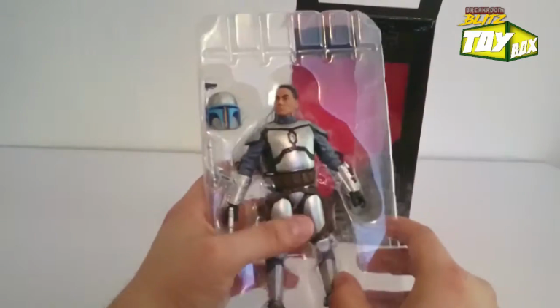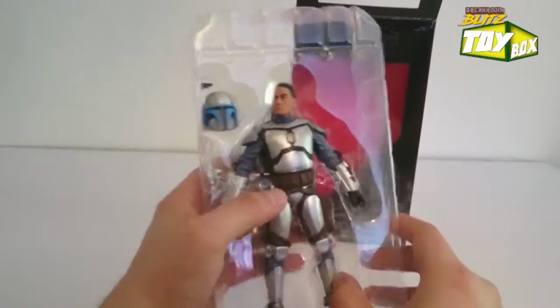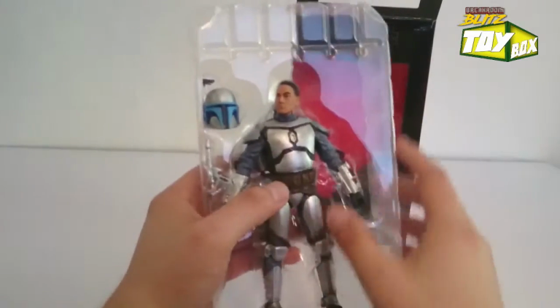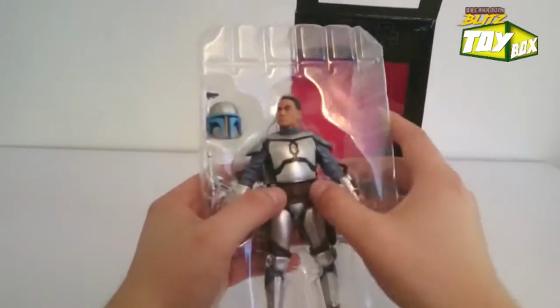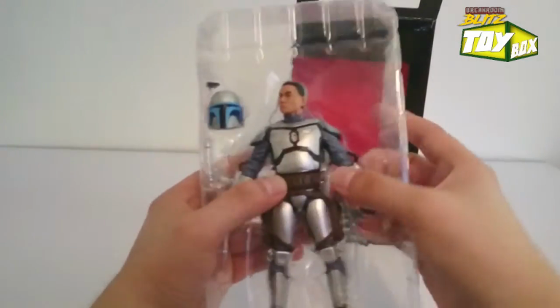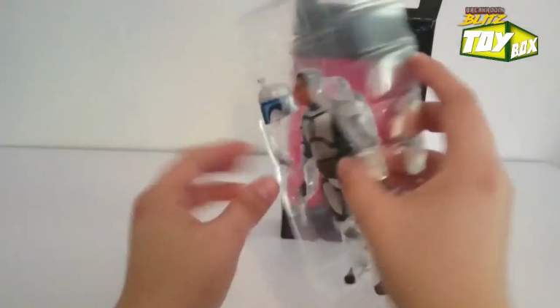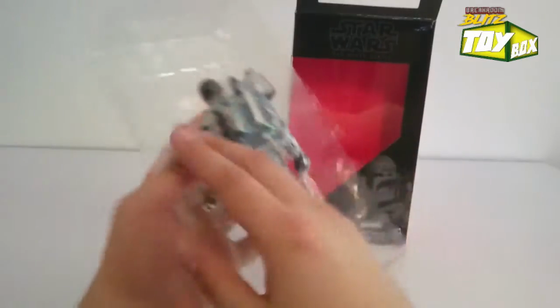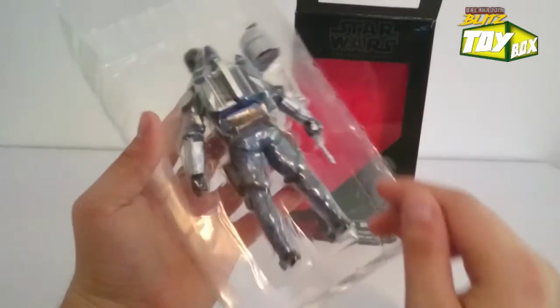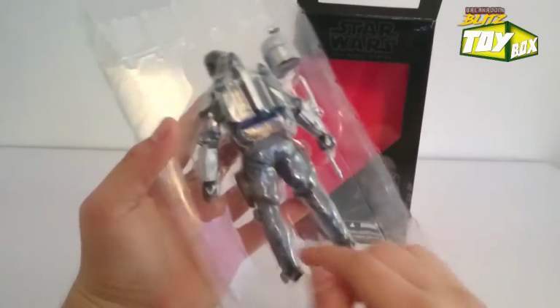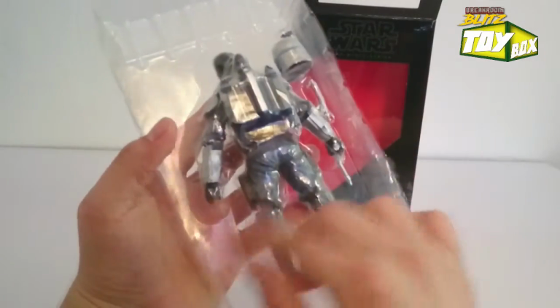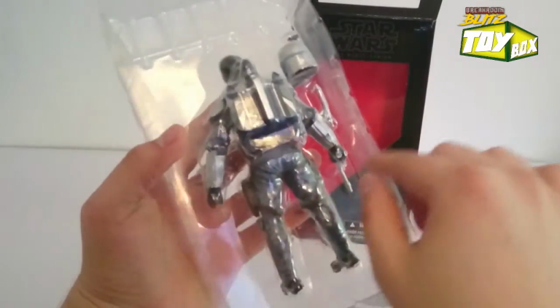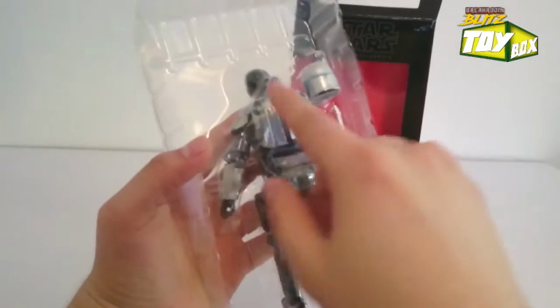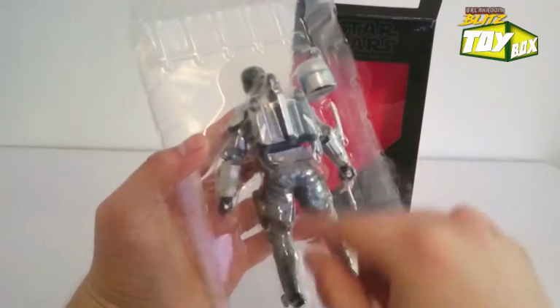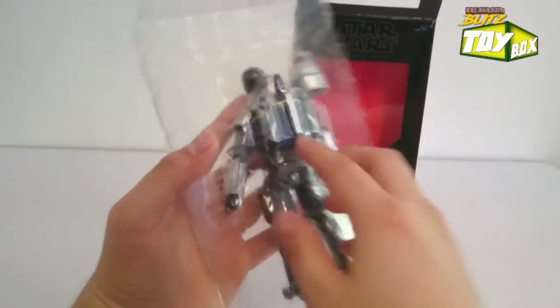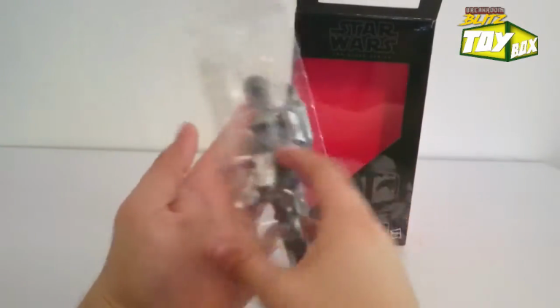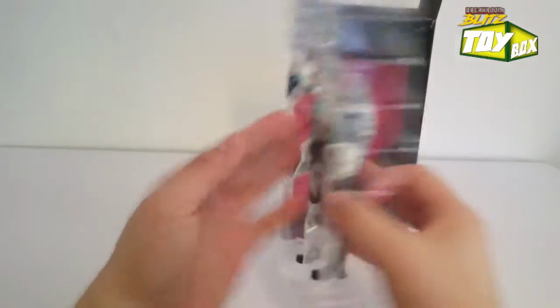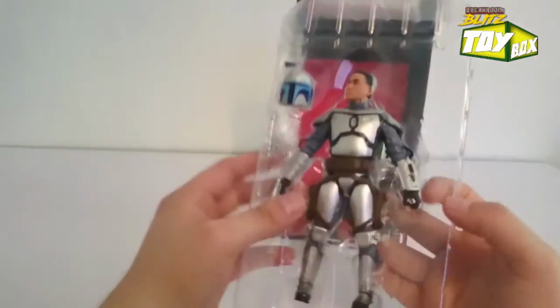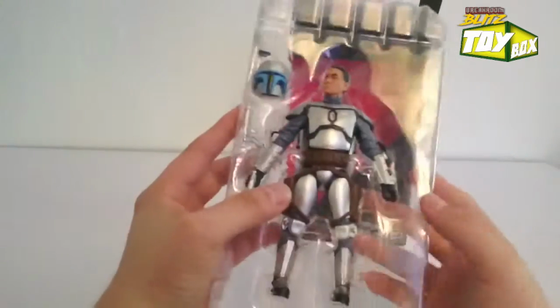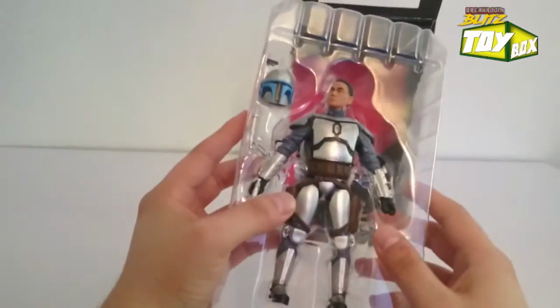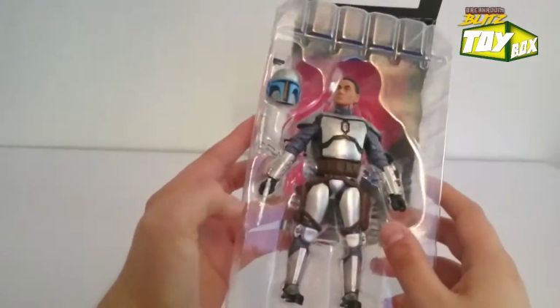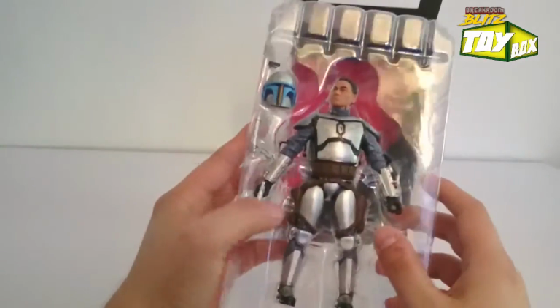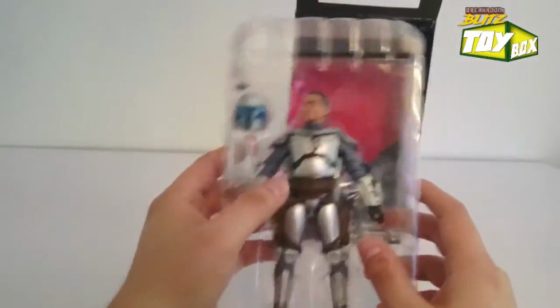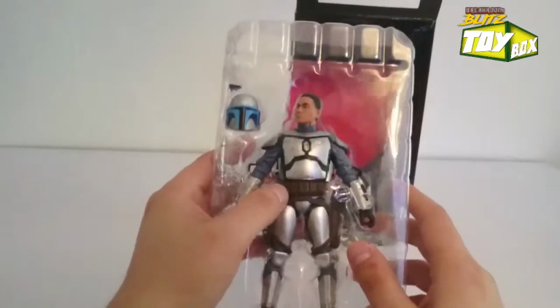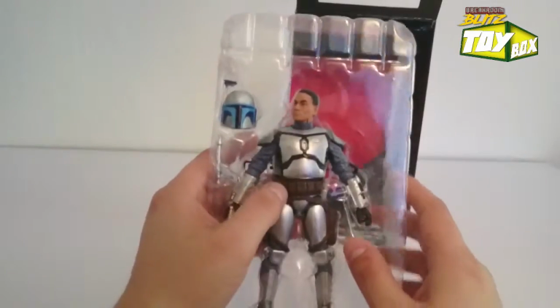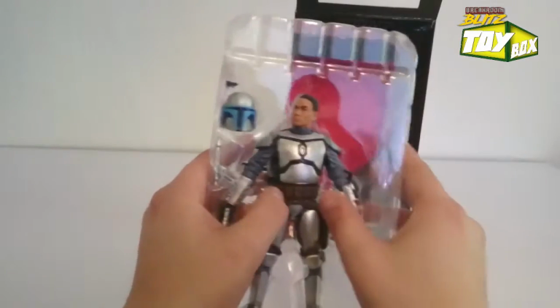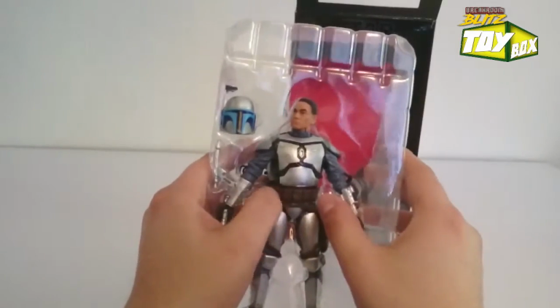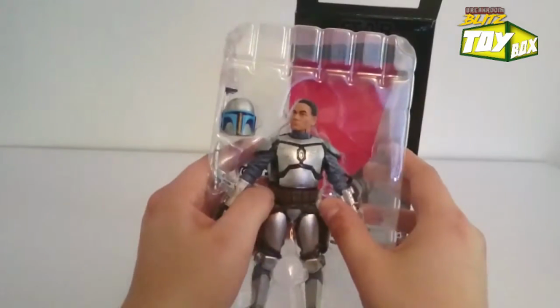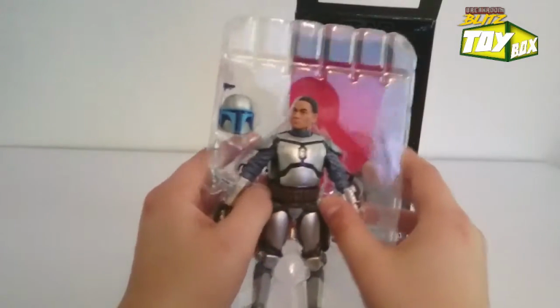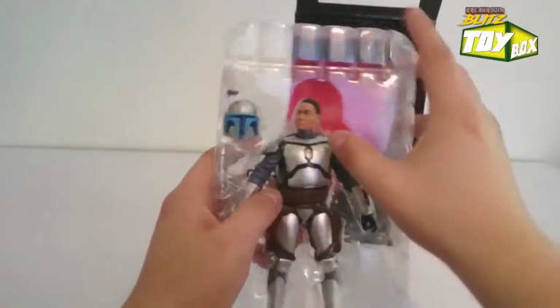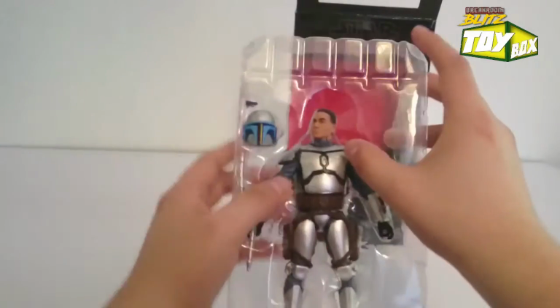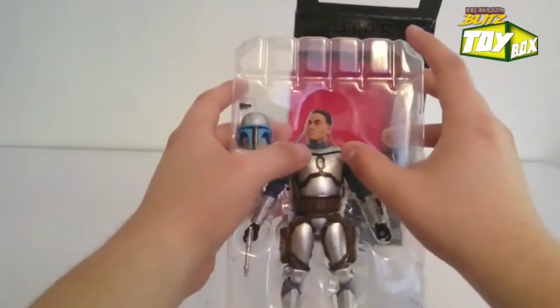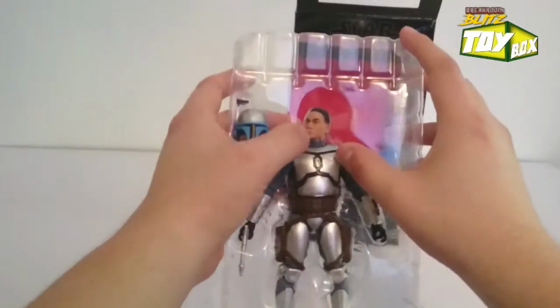Doesn't look like we have any zip ties to hold them down - nope, none. And no tape either, so it's probably just all packaging holding him in.